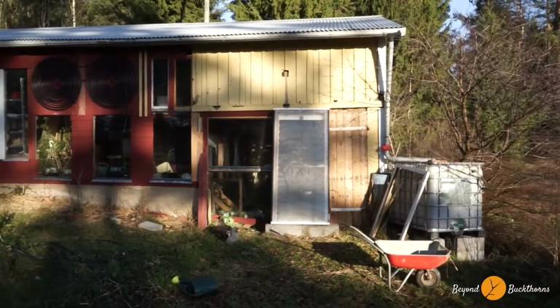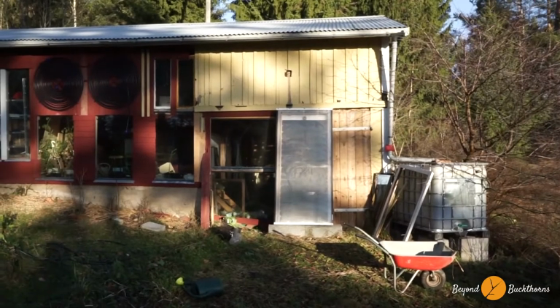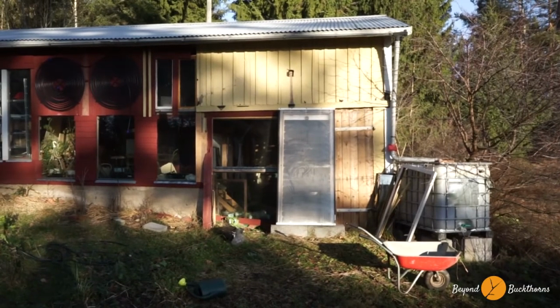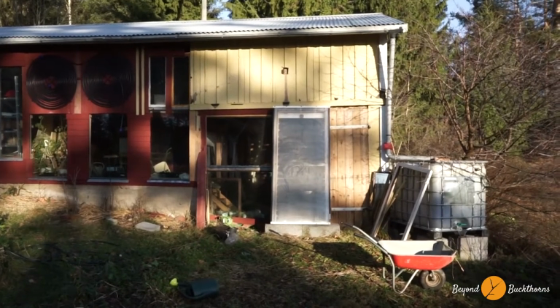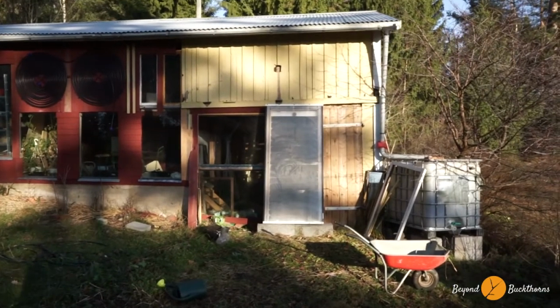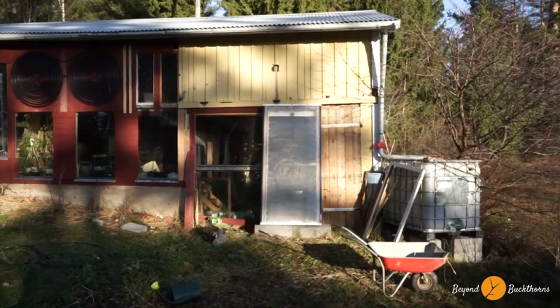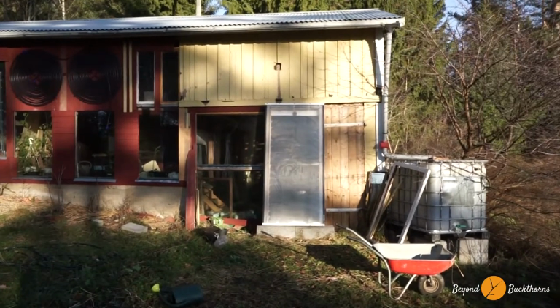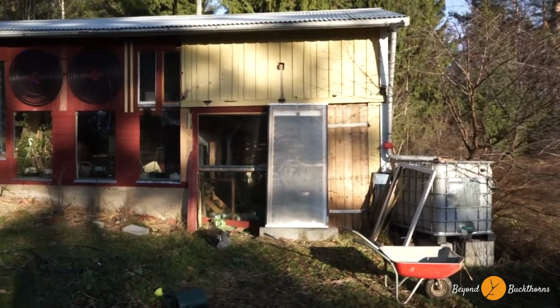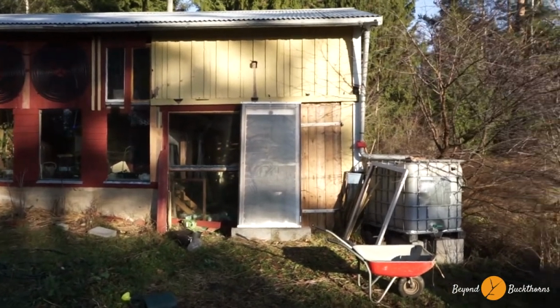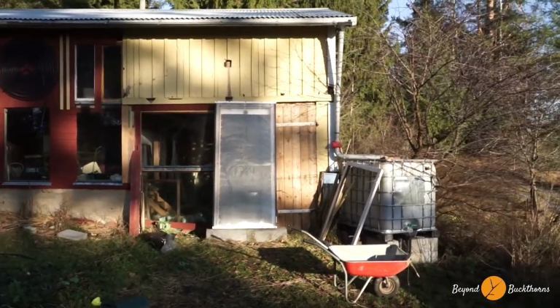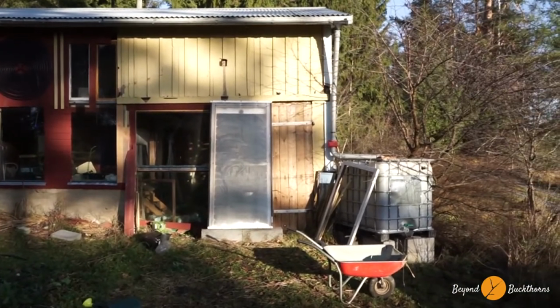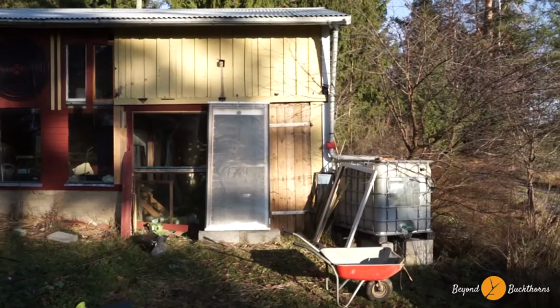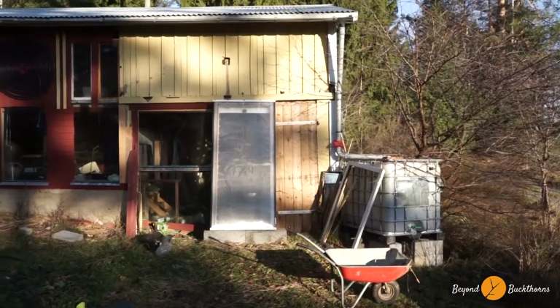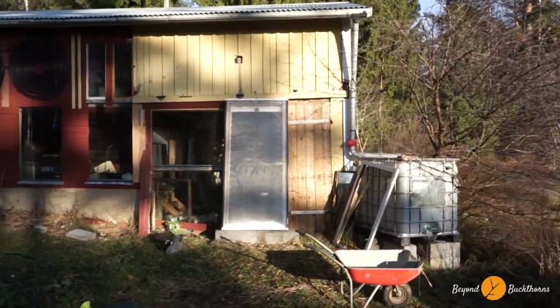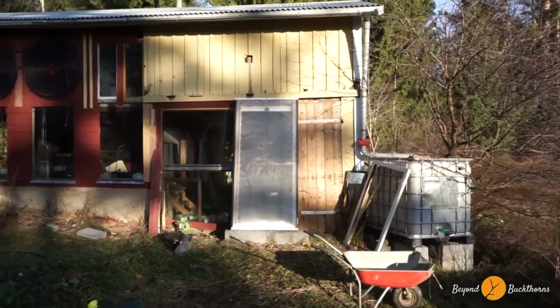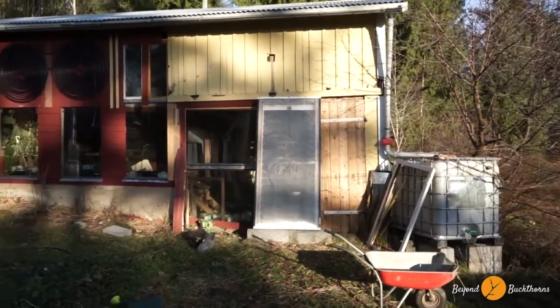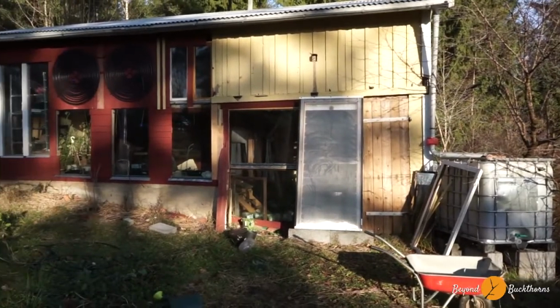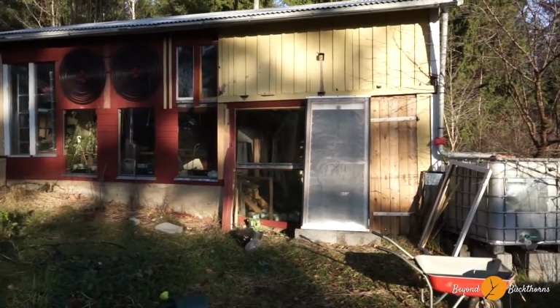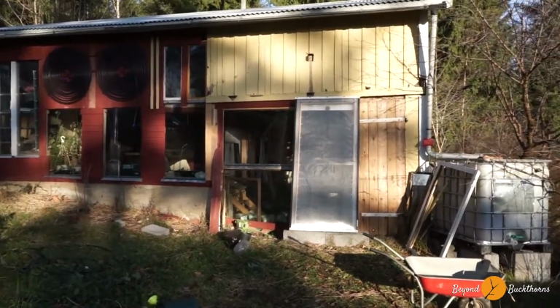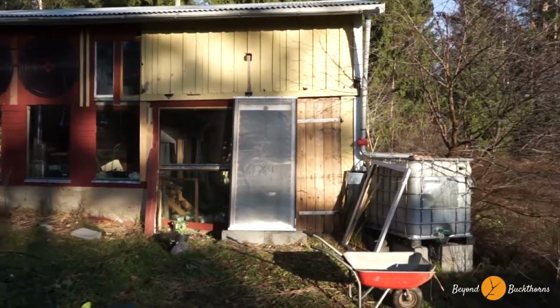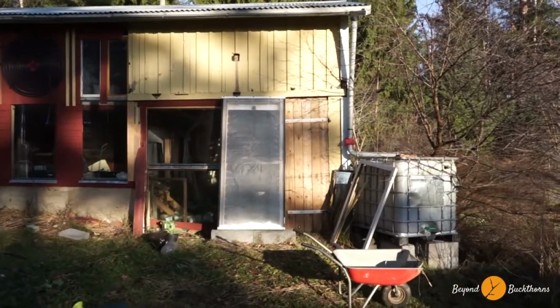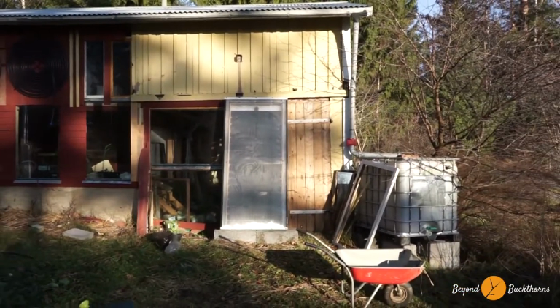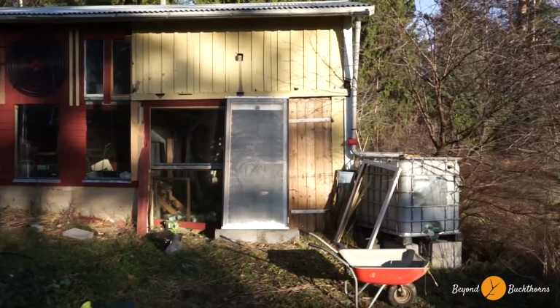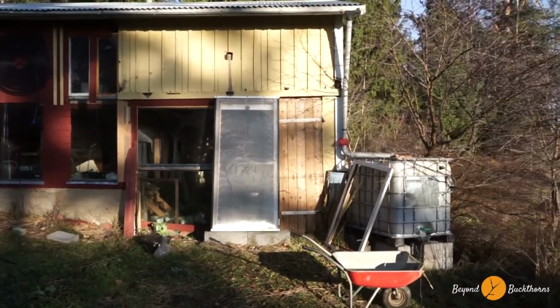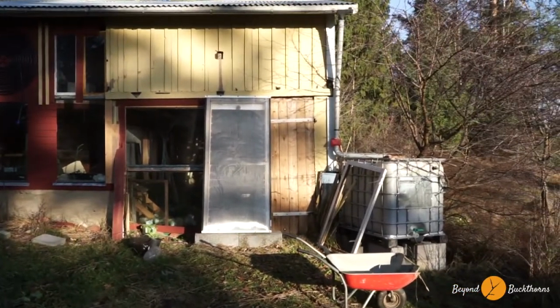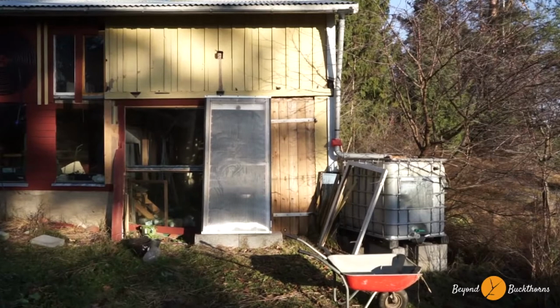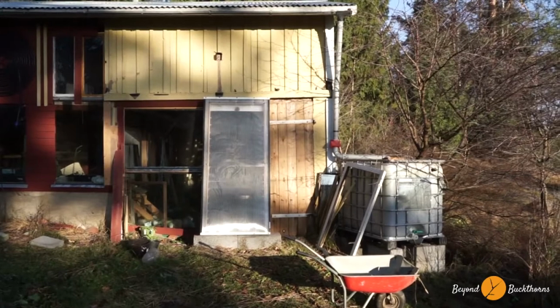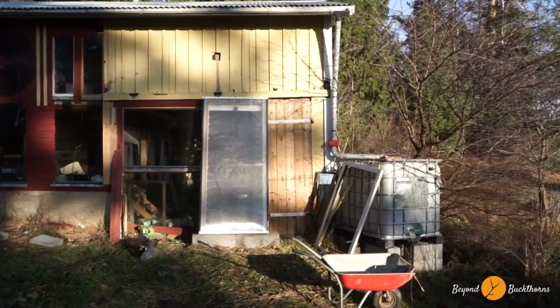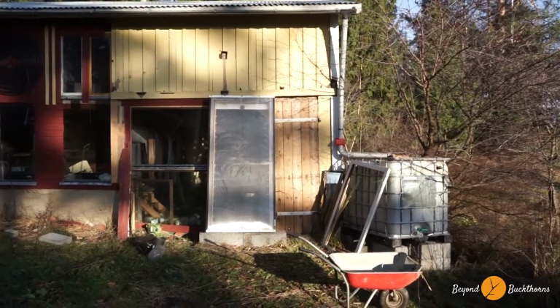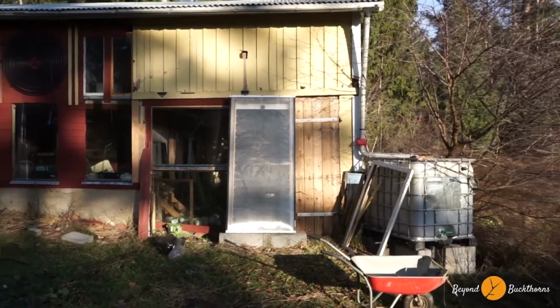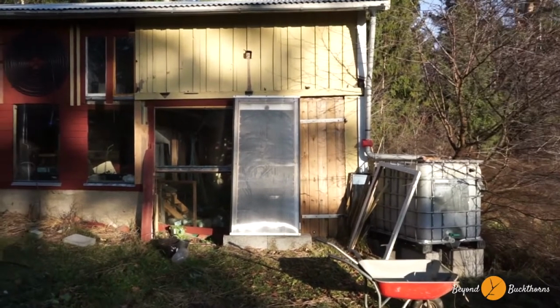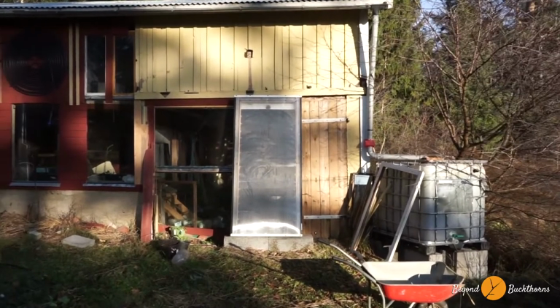Hello, this is Nick Chase for Beyond Boxhorn. I'll give you a little bit of an update on what I'm currently doing. And what you're seeing here in the middle, that's a so-called solar furnace.